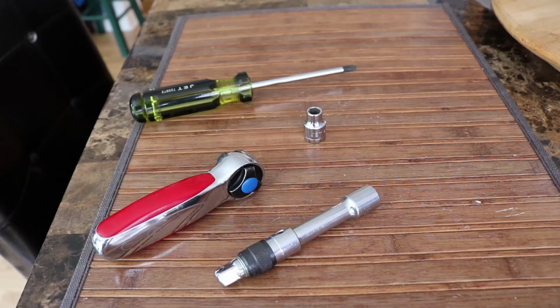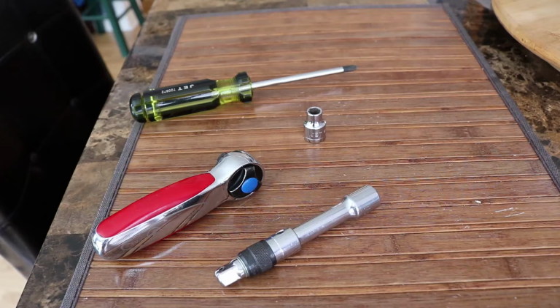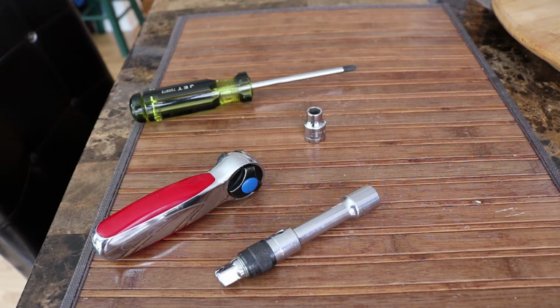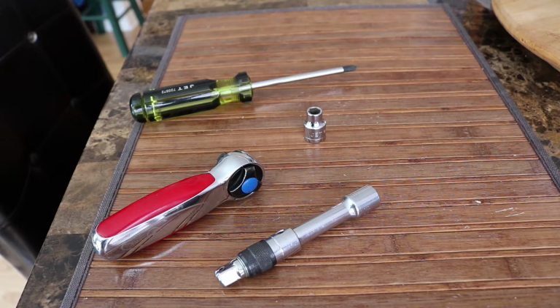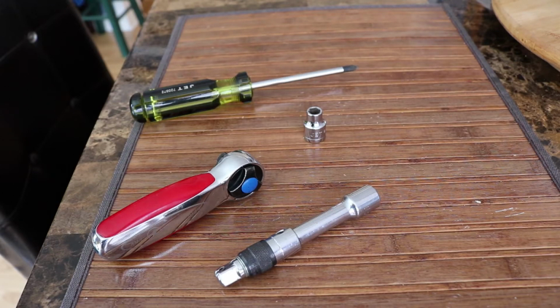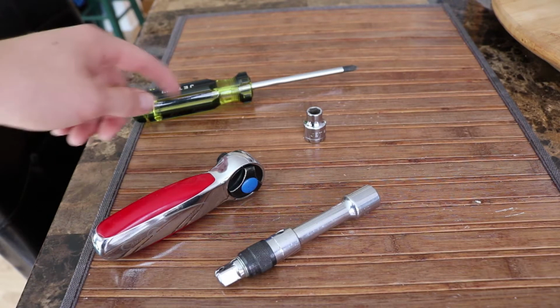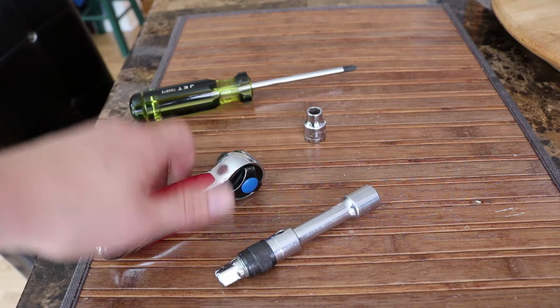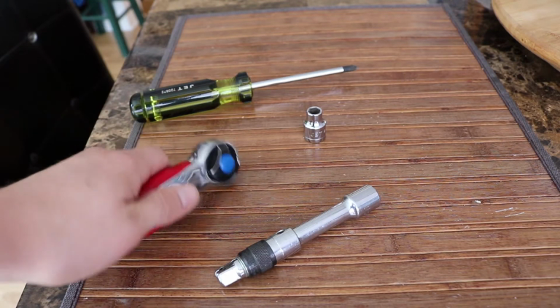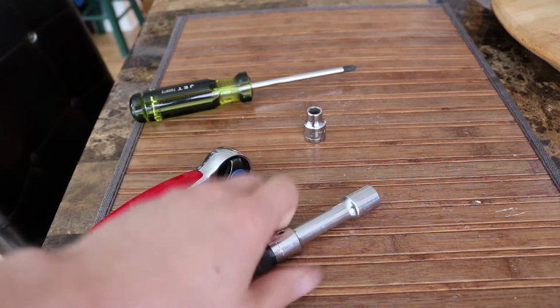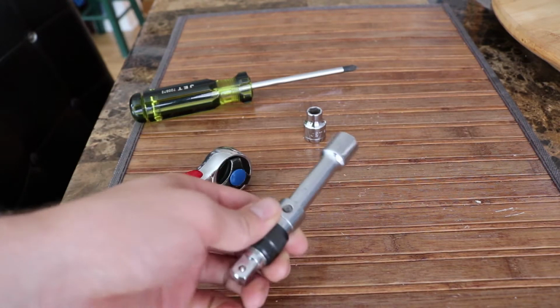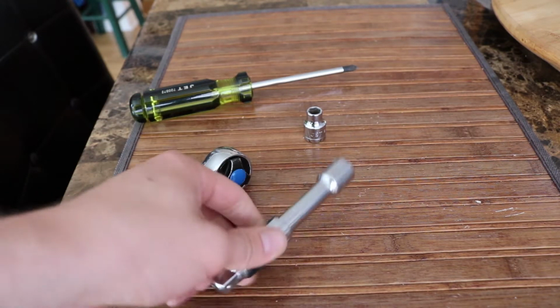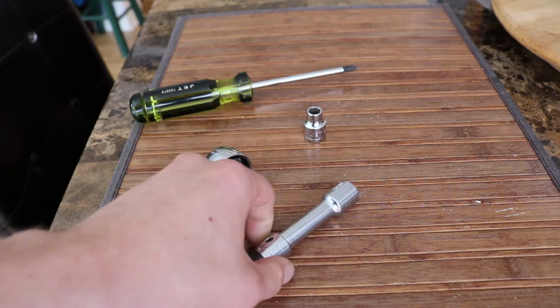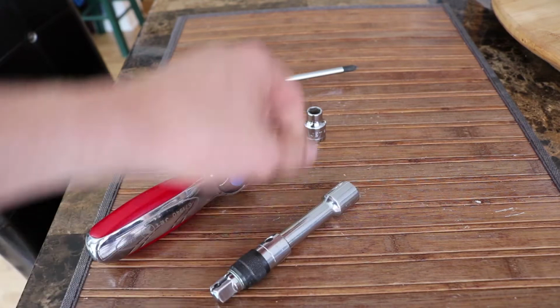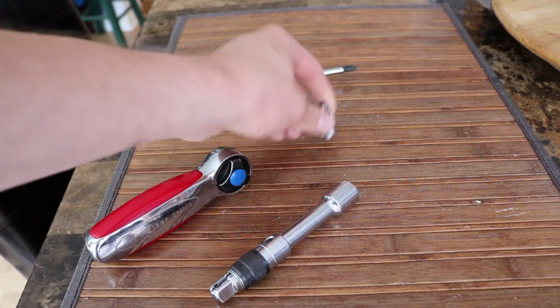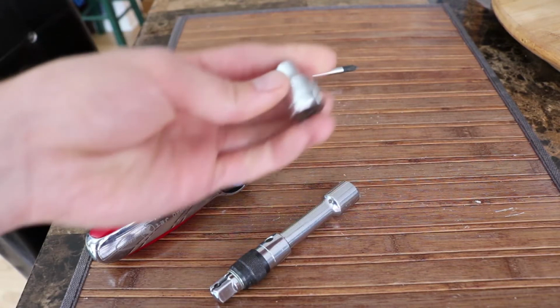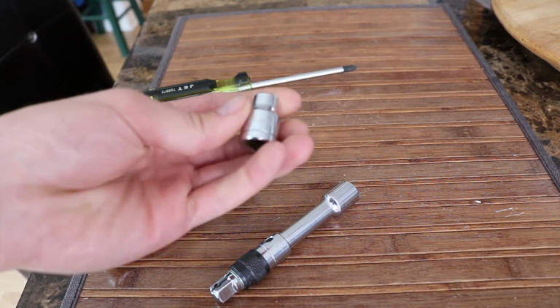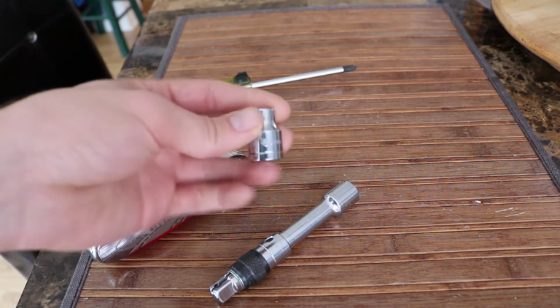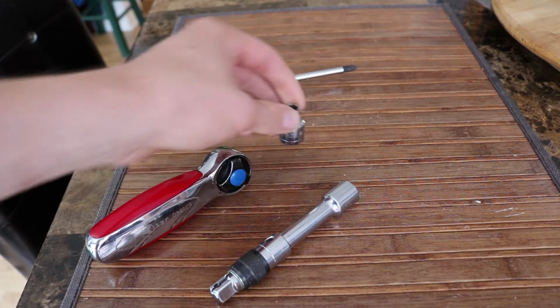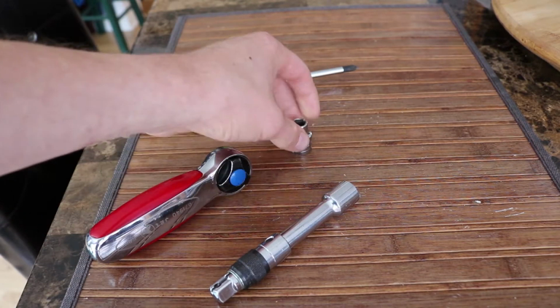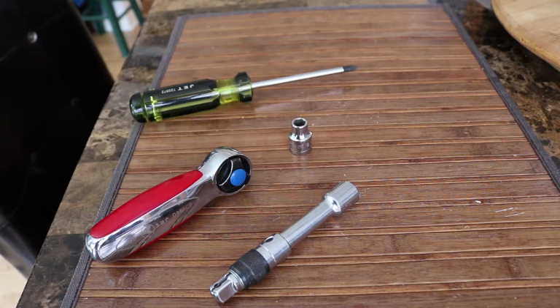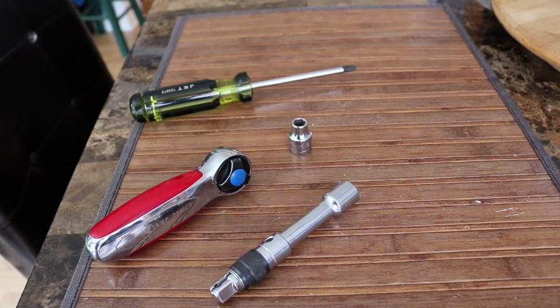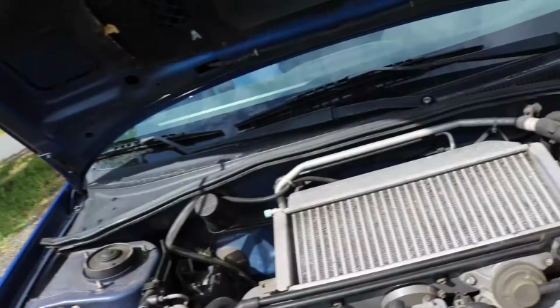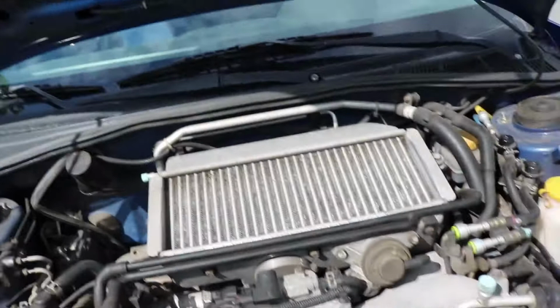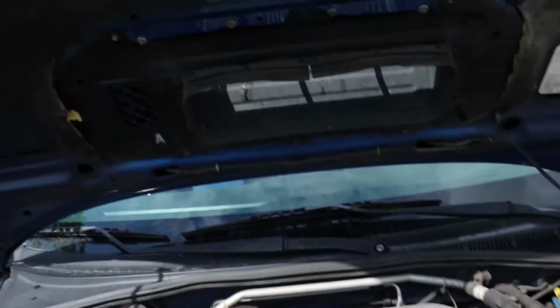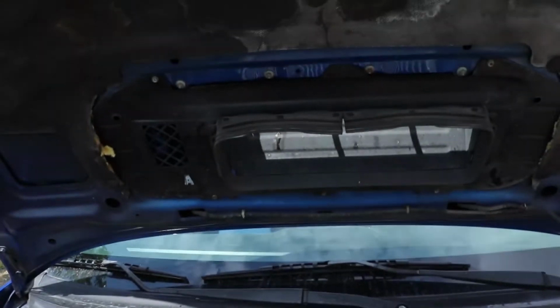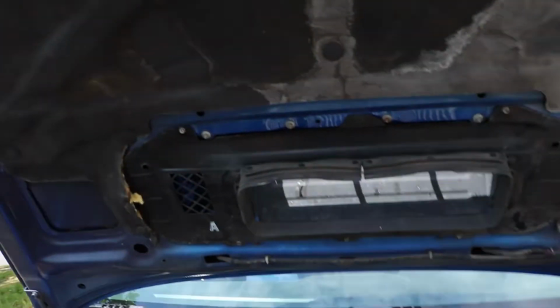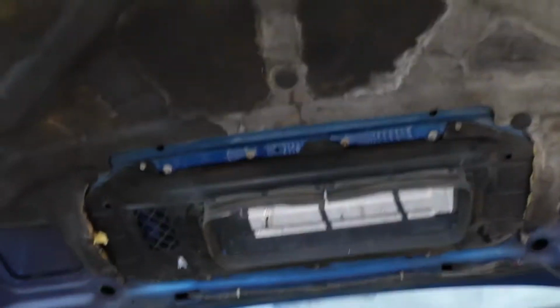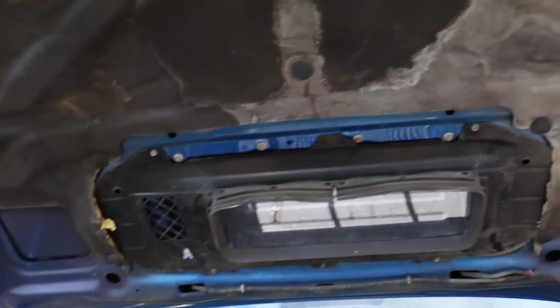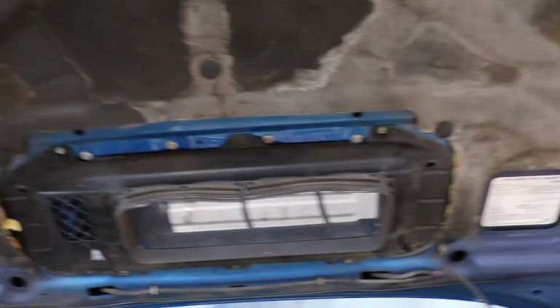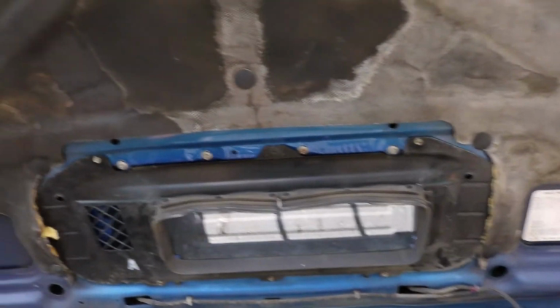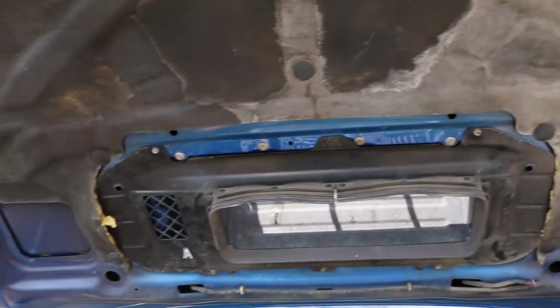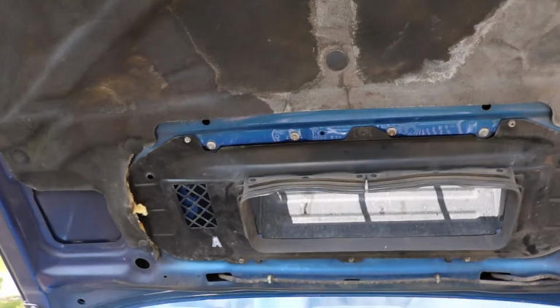This is everything you're going to need to do this job — just a Phillips screwdriver, a ratchet extension, which definitely helps, and an 8-millimeter socket.